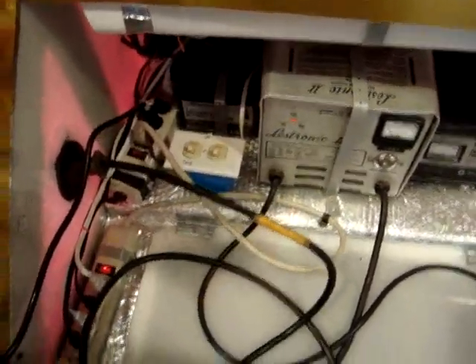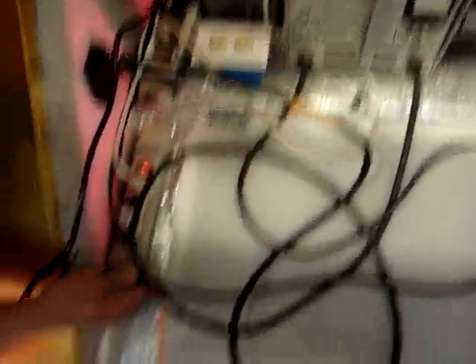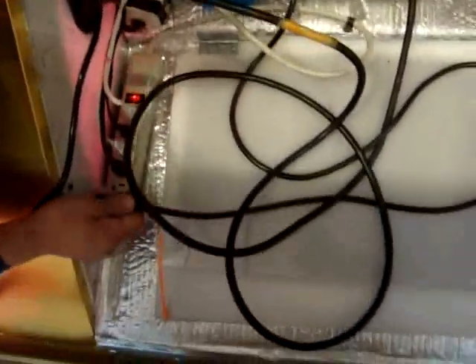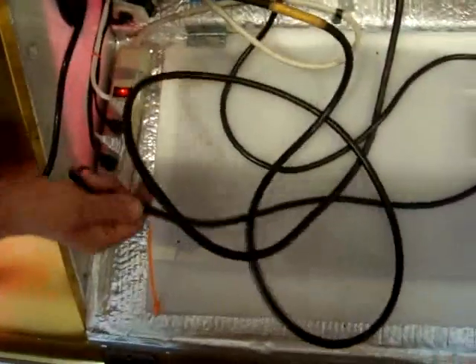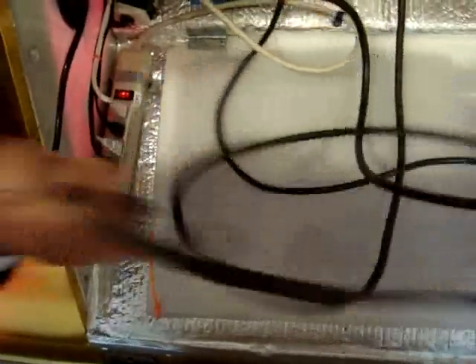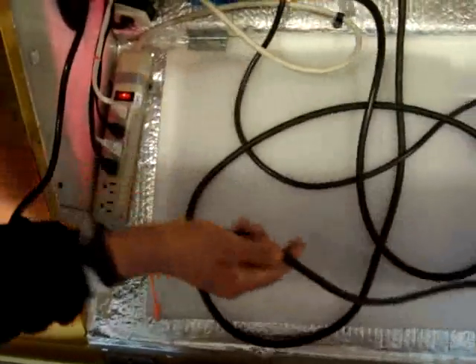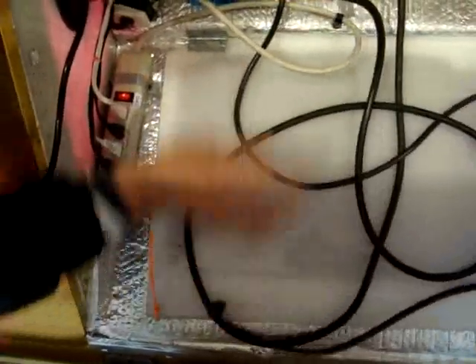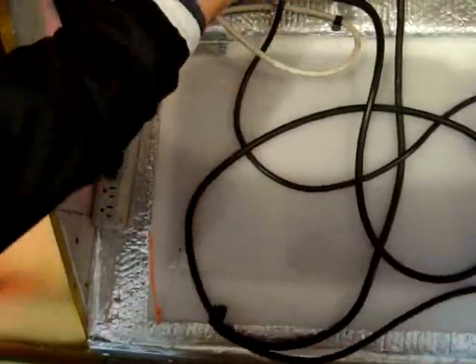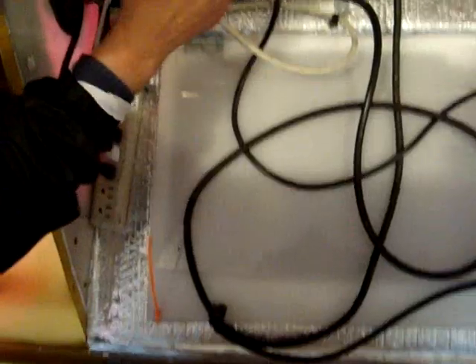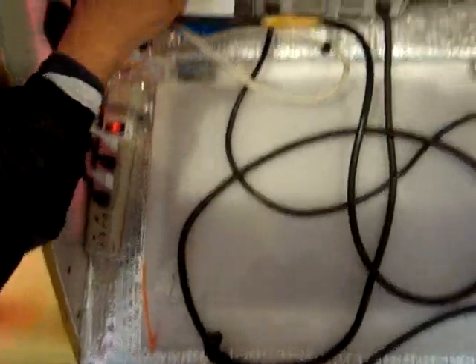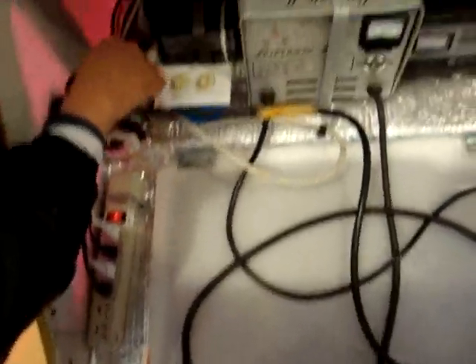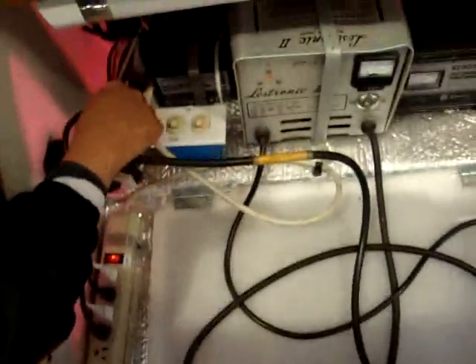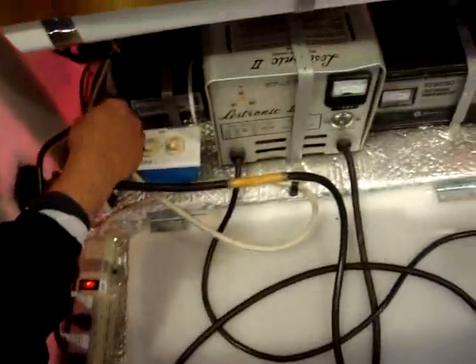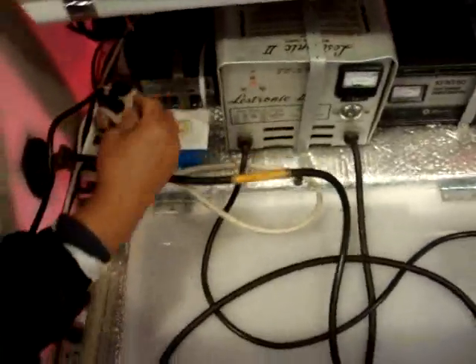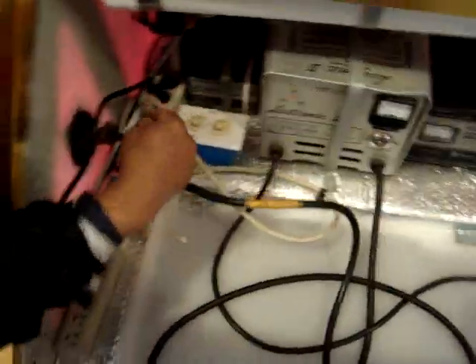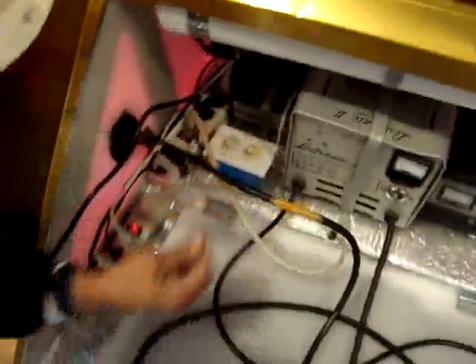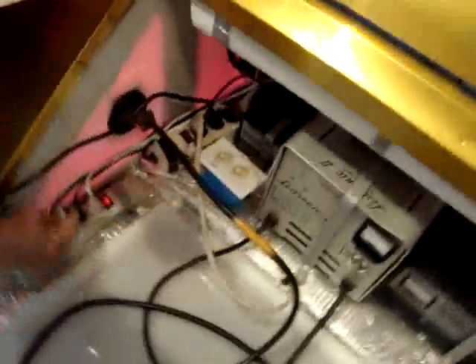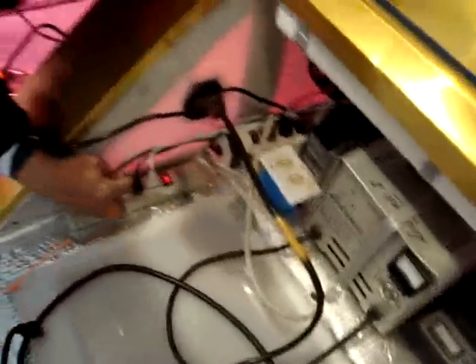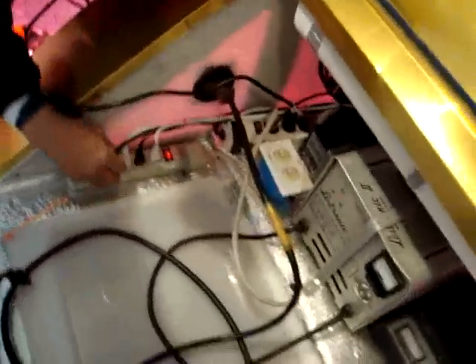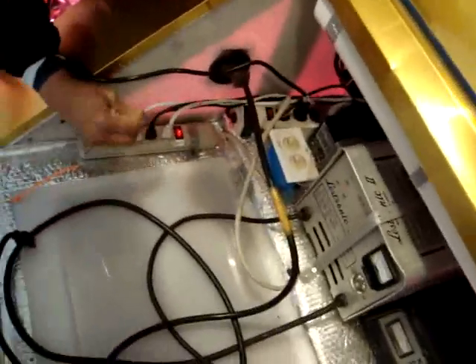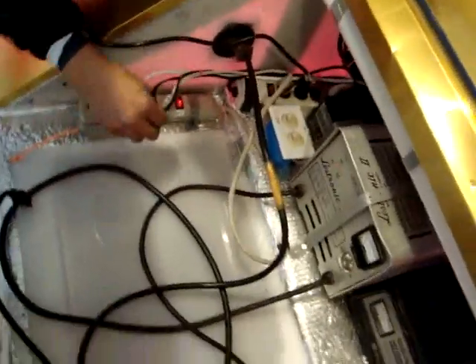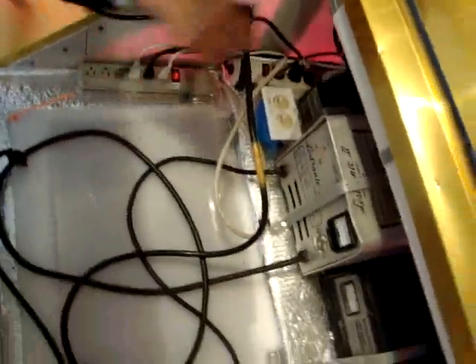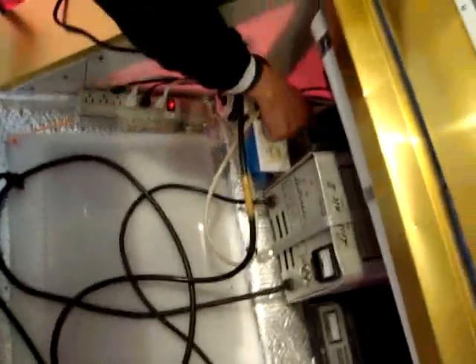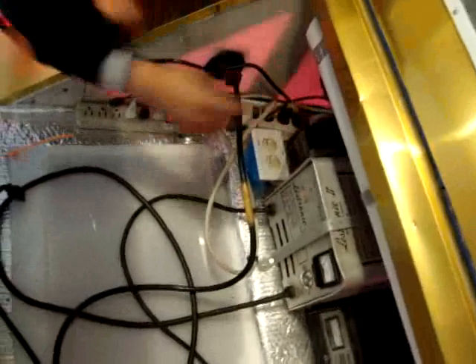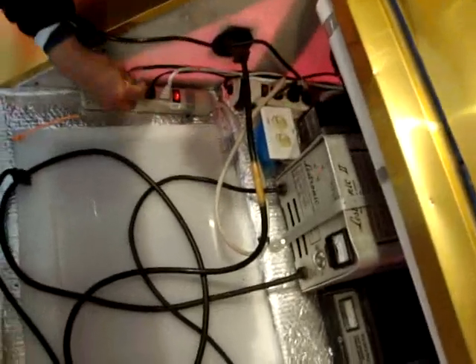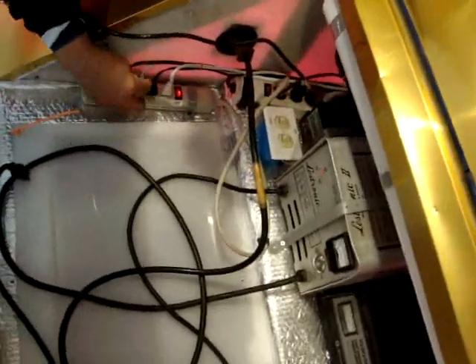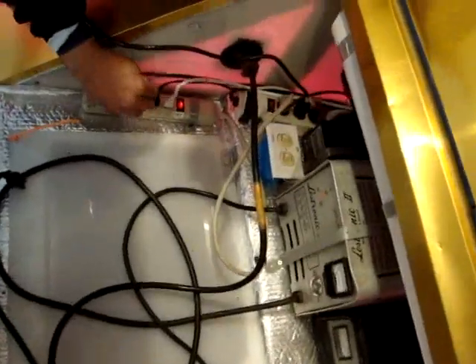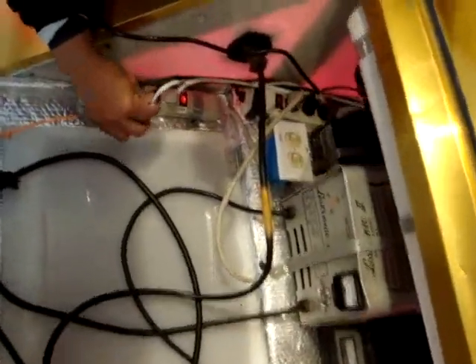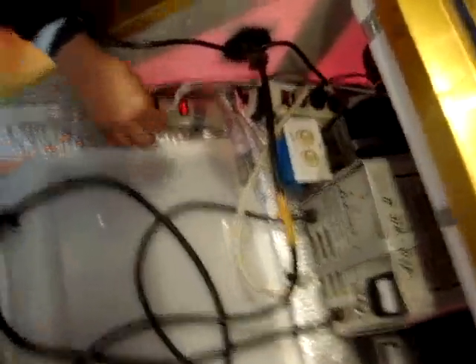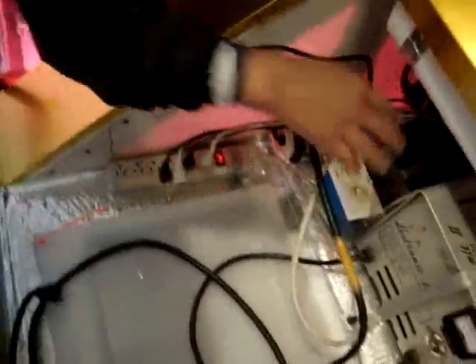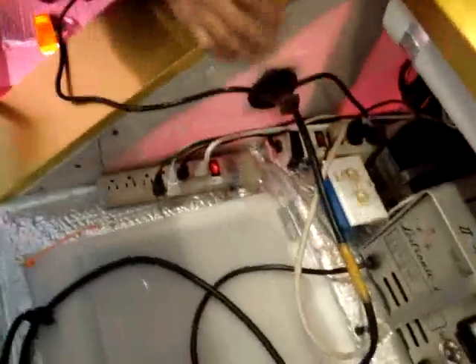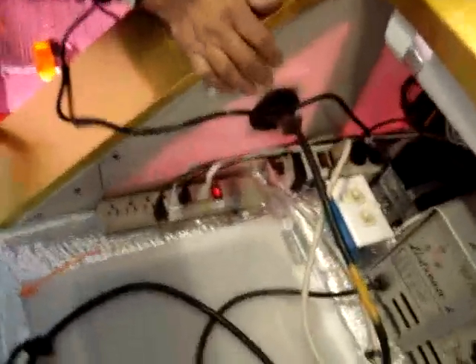Follow this. I disconnect this one. Follow this one. I disconnect the trickle, and I unplug that one.